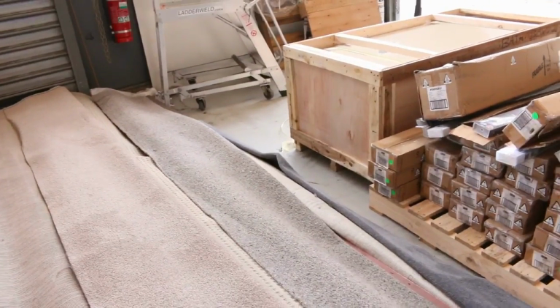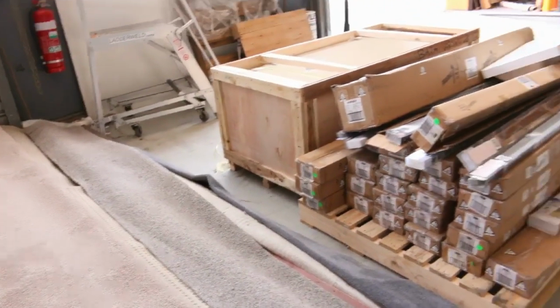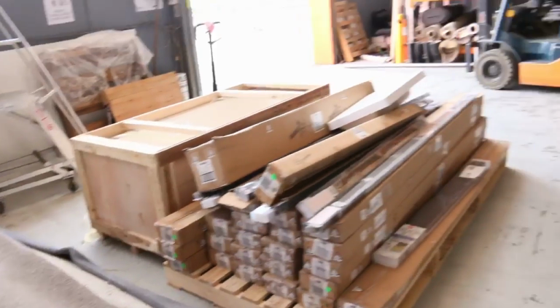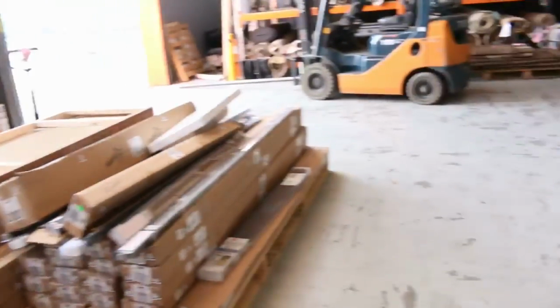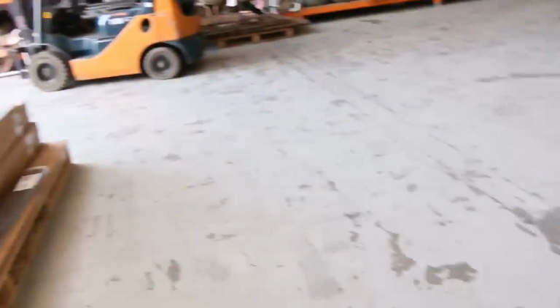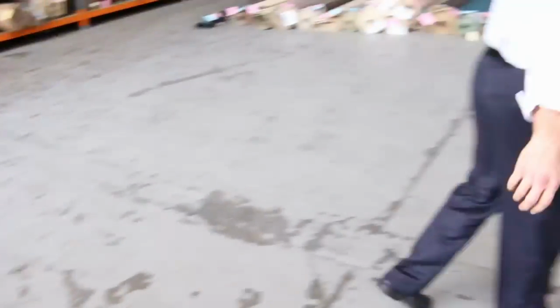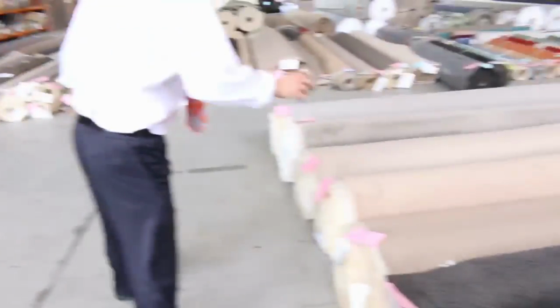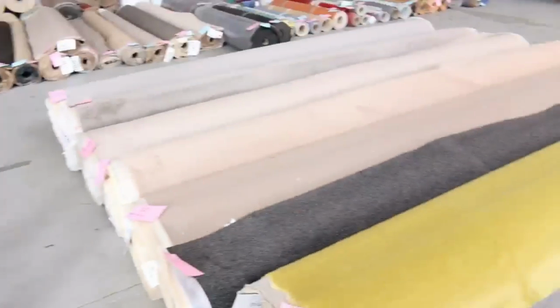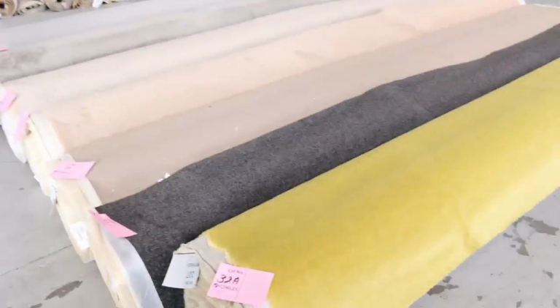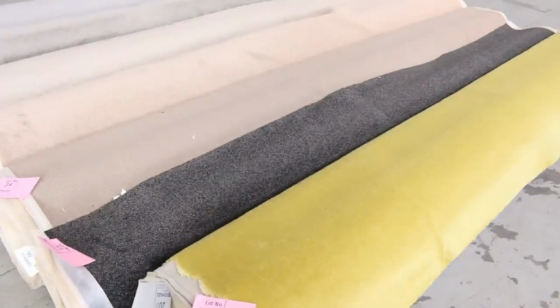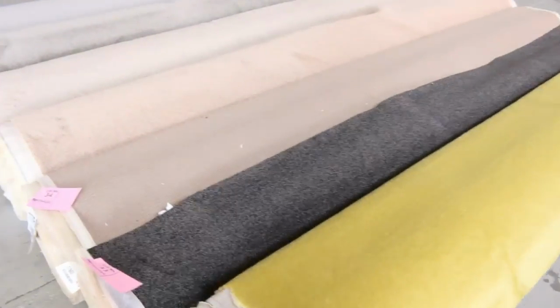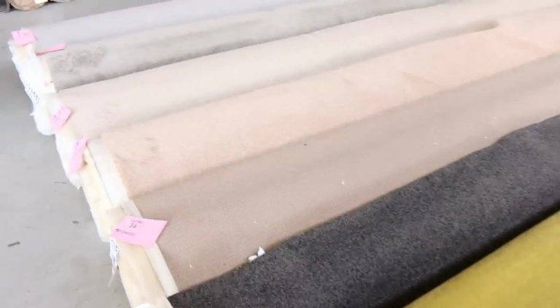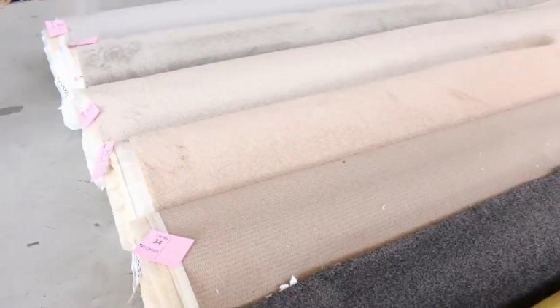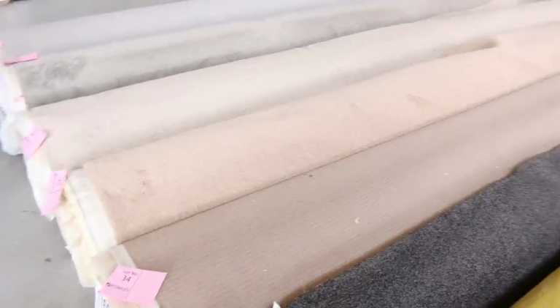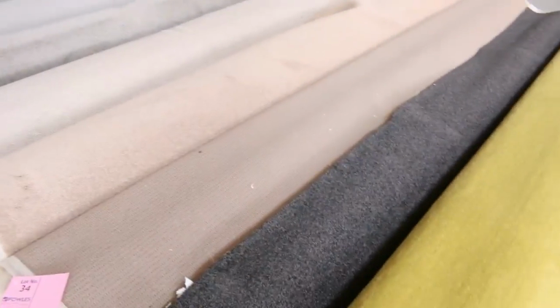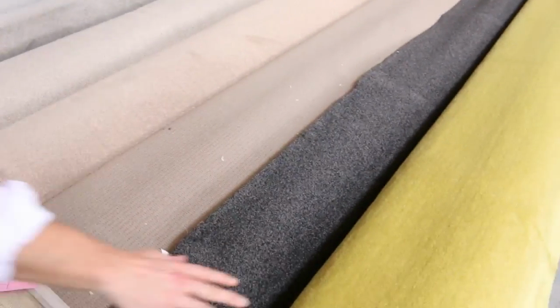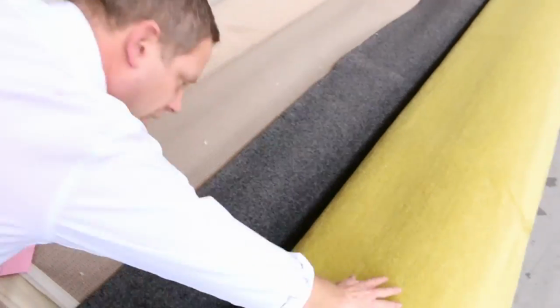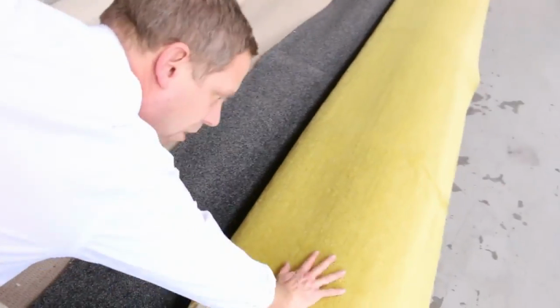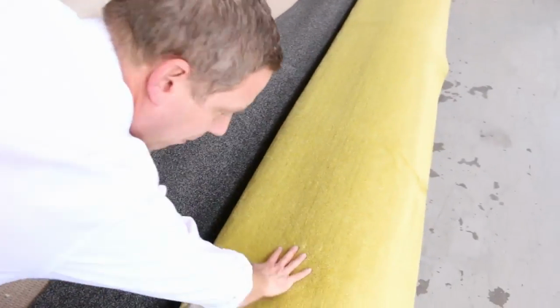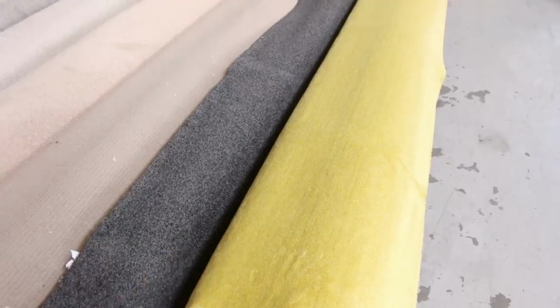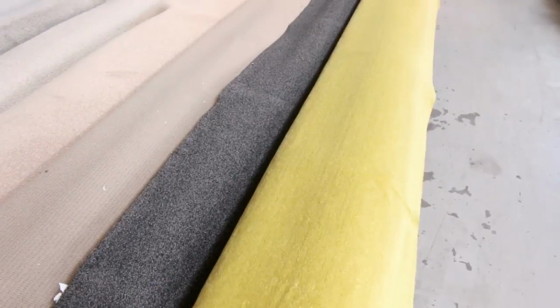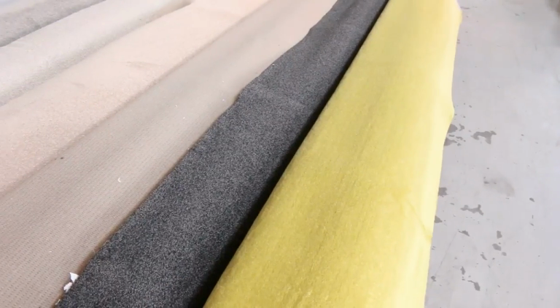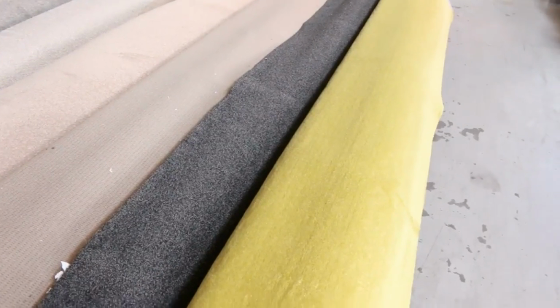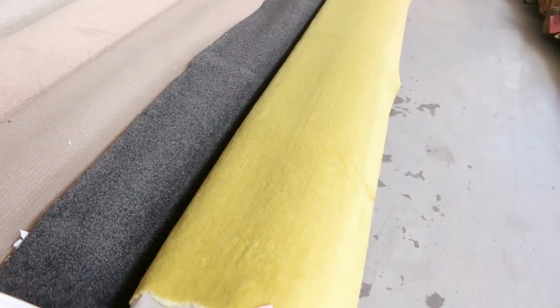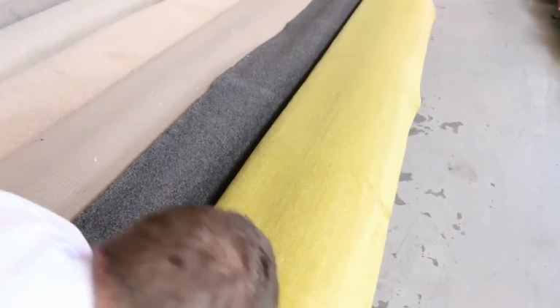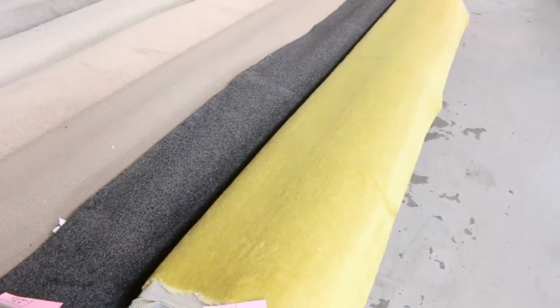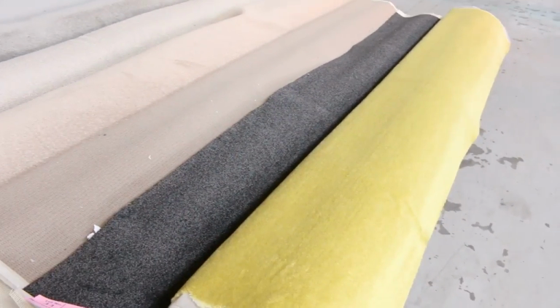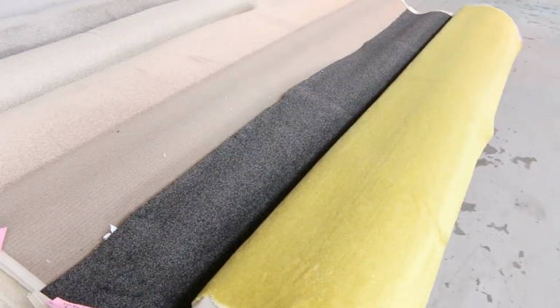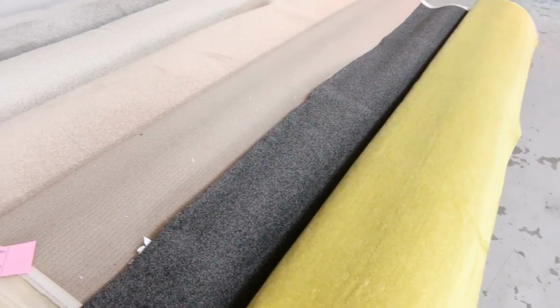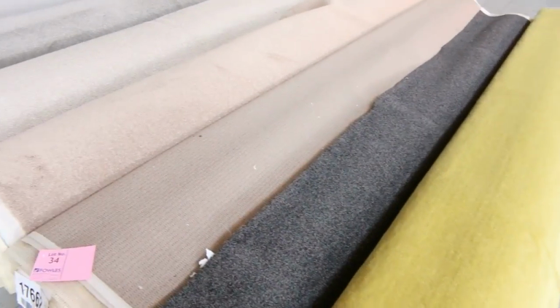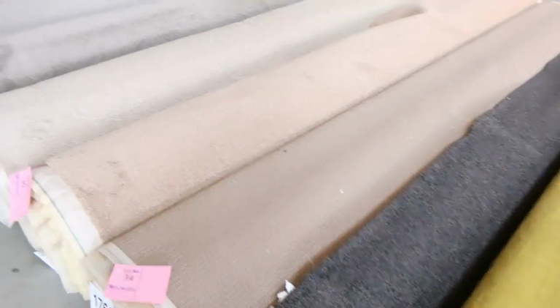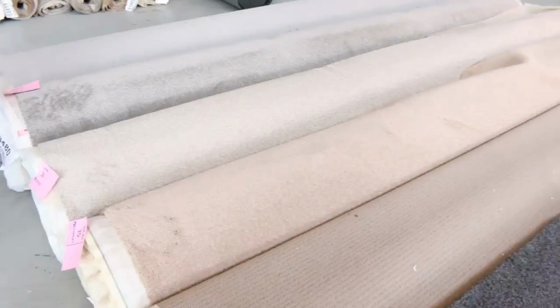Up to around lot 31 and then we move through to some larger pieces. Have a look at these — there's an interesting colour on the end there. That's a nylon roll that's probably about 15 metres, so you'll get a good couple of rooms out of that.